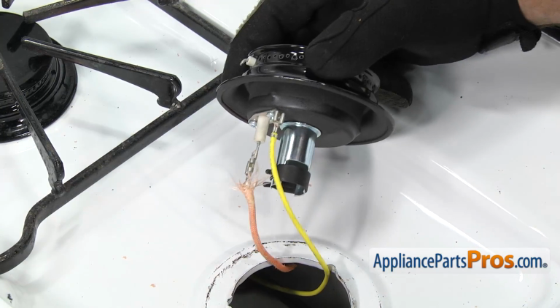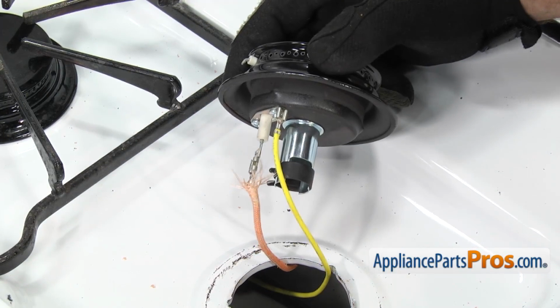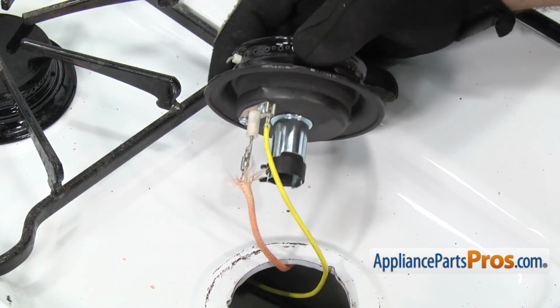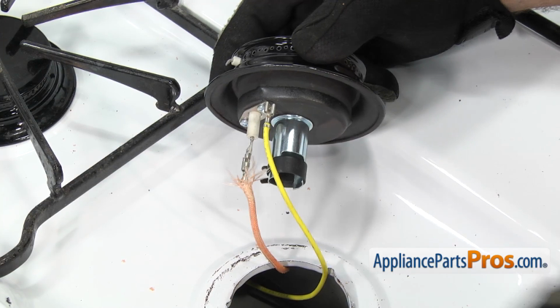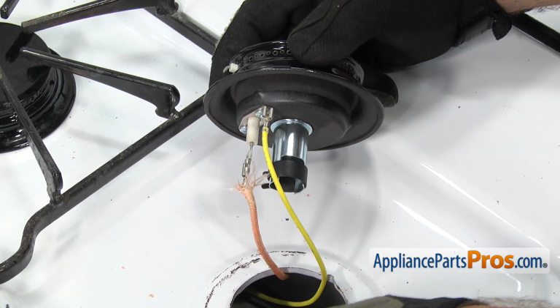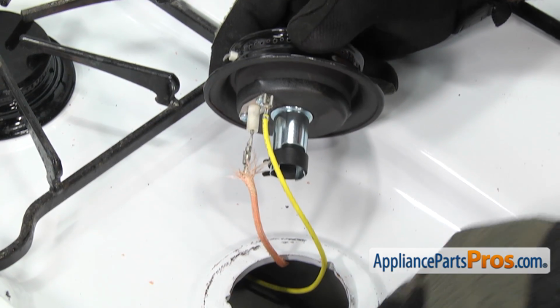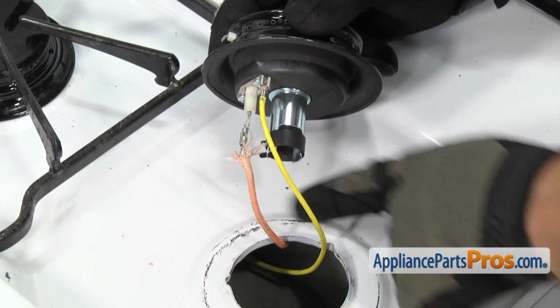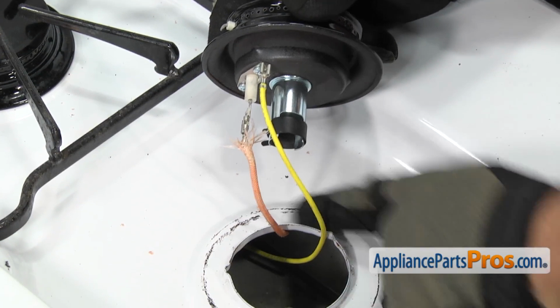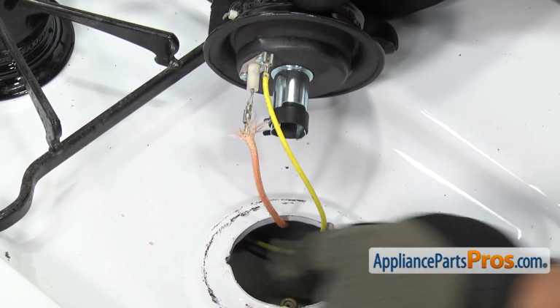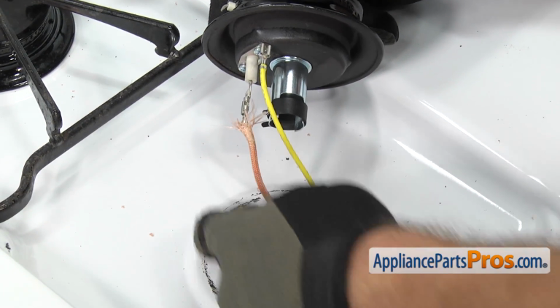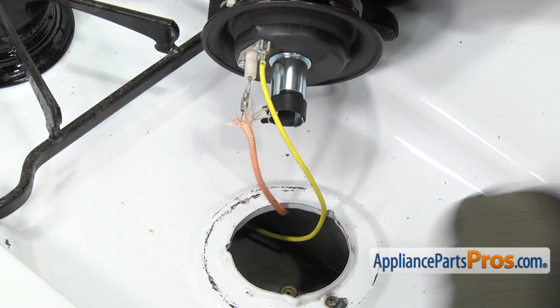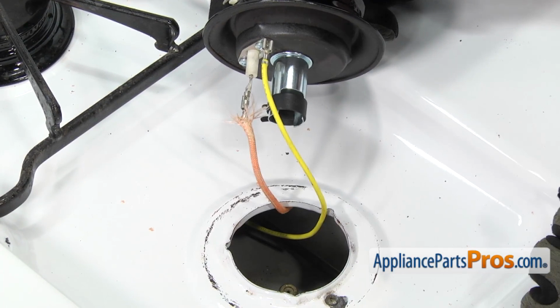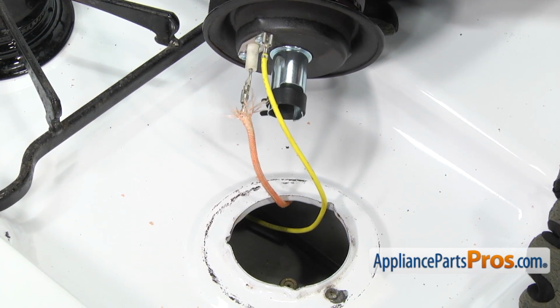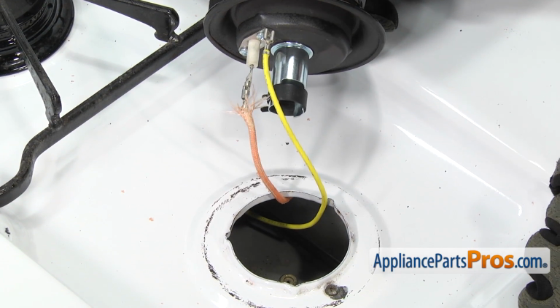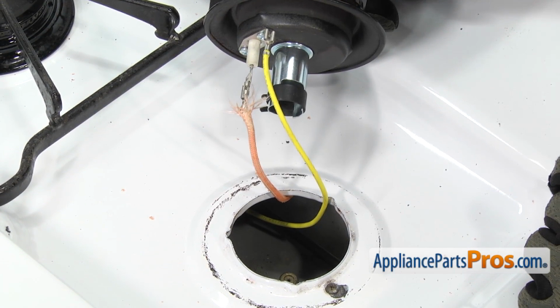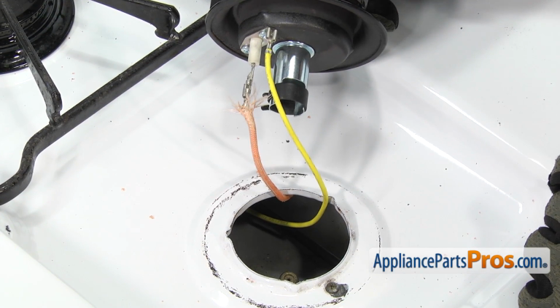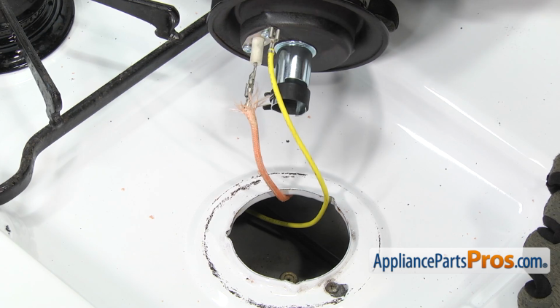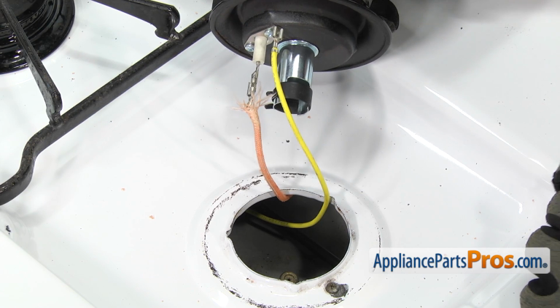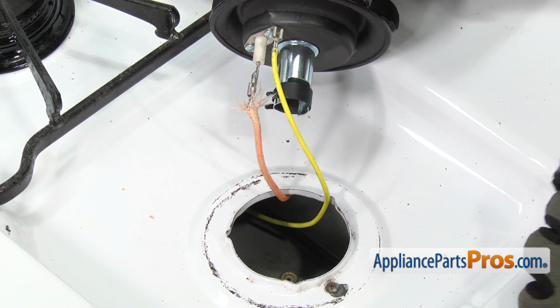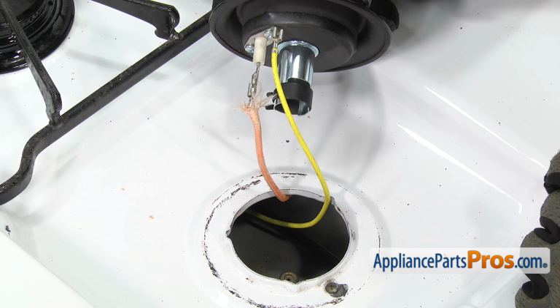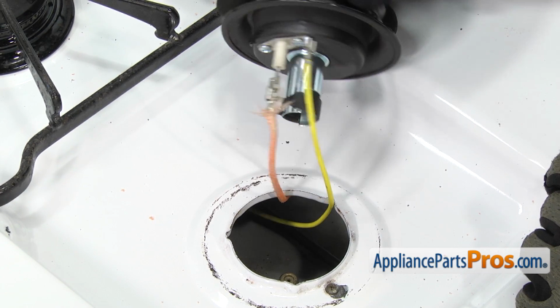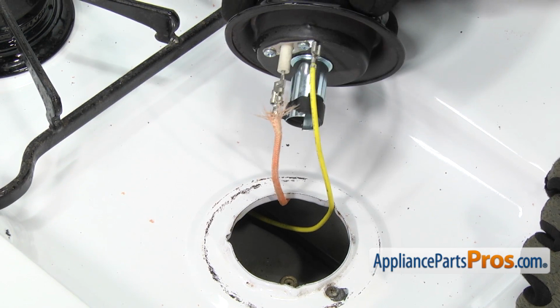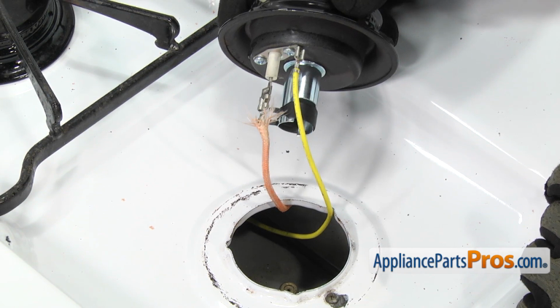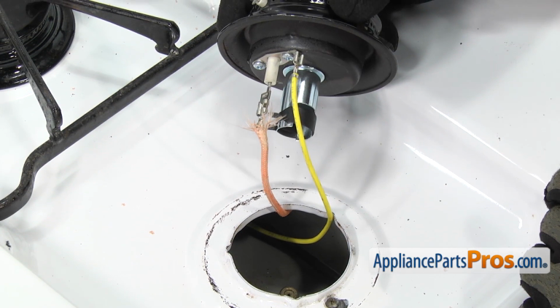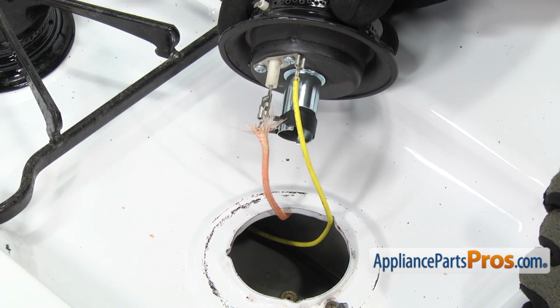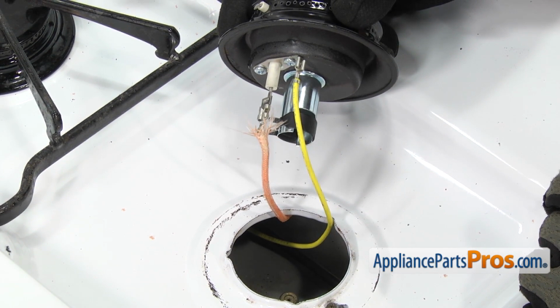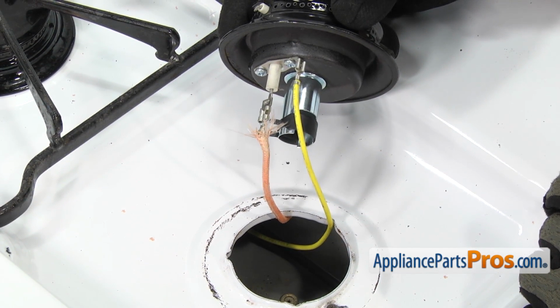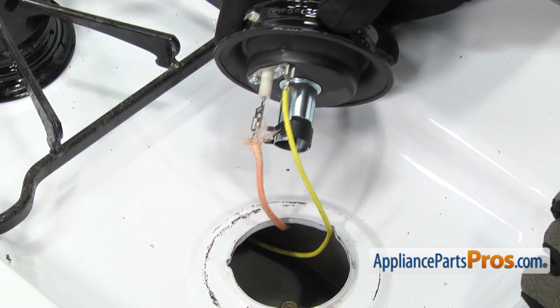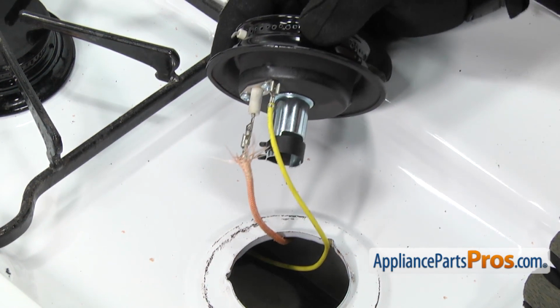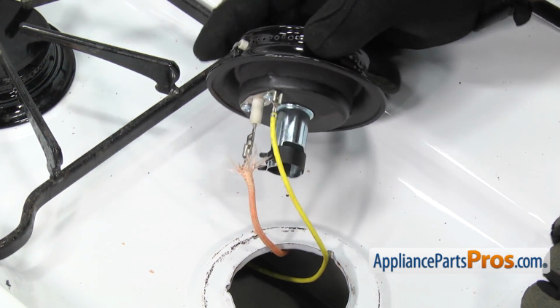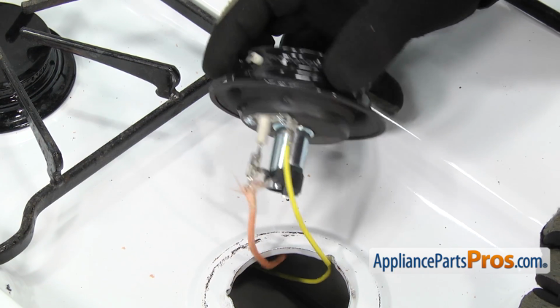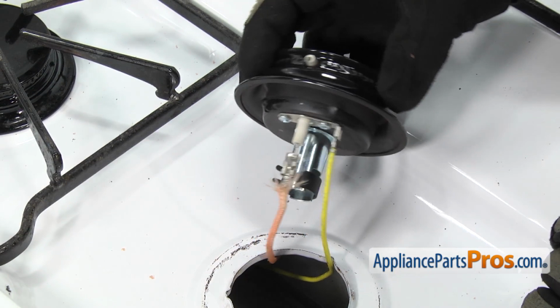Before you put the new burner in, if you had a gasket that went around this area, you want to make sure you clean off any residue from it and just throw it away. They got rid of those gaskets years ago and they no longer include them, so just throw it away — you're not going to use it.